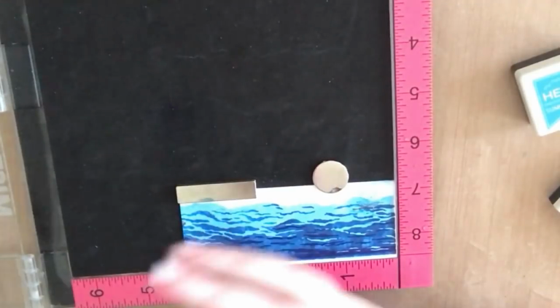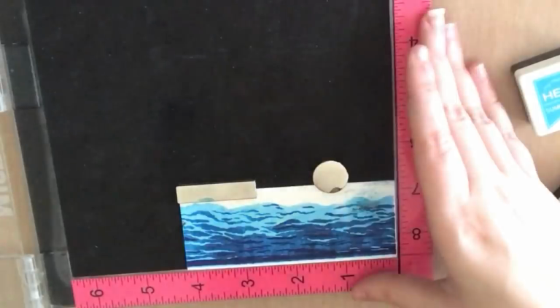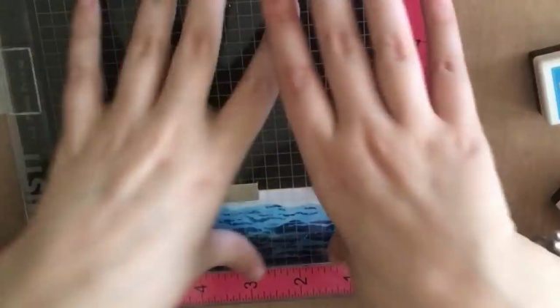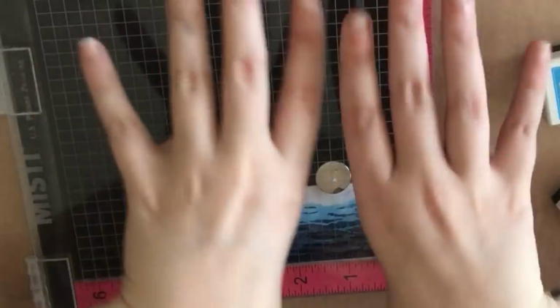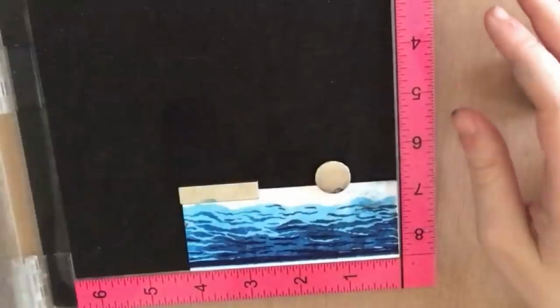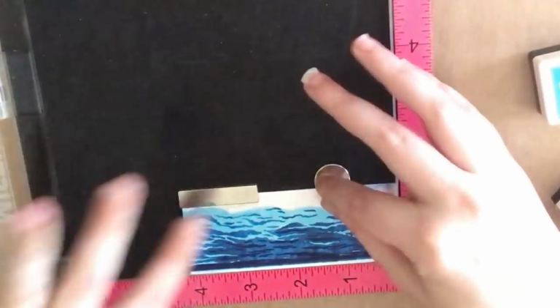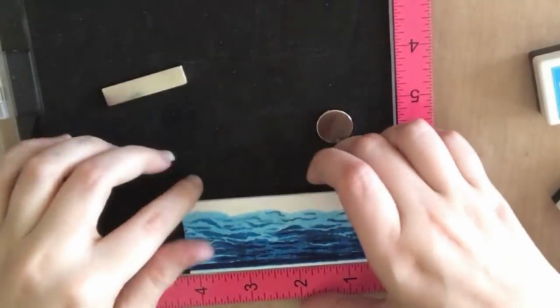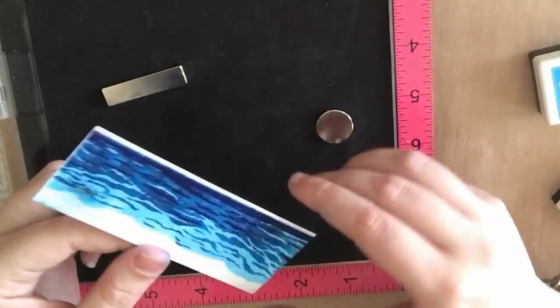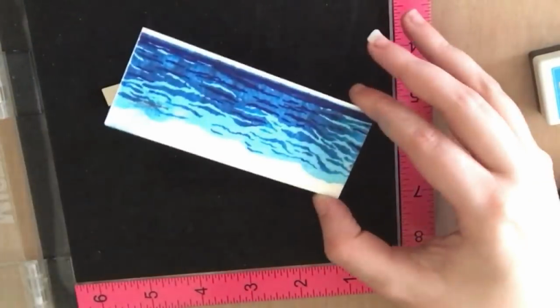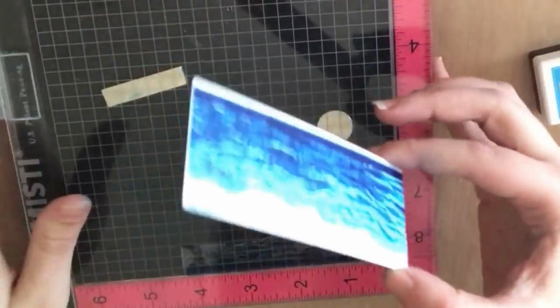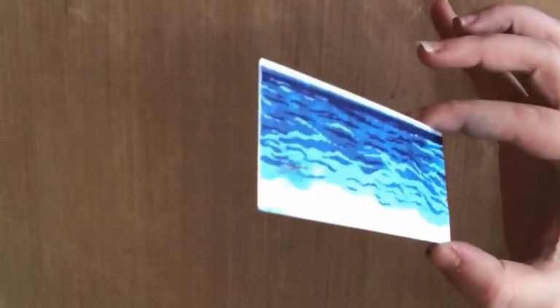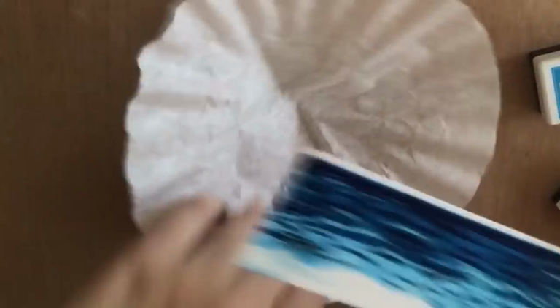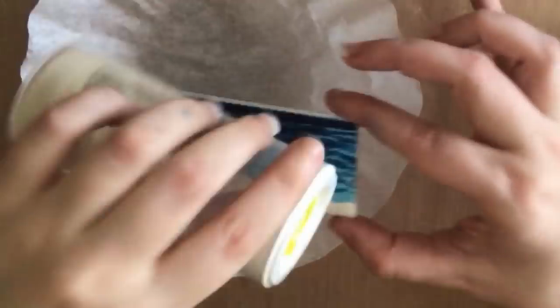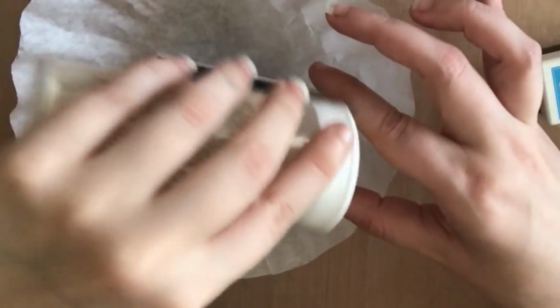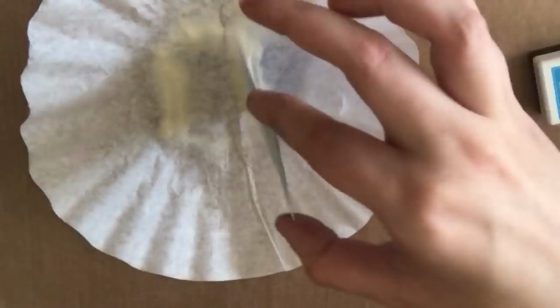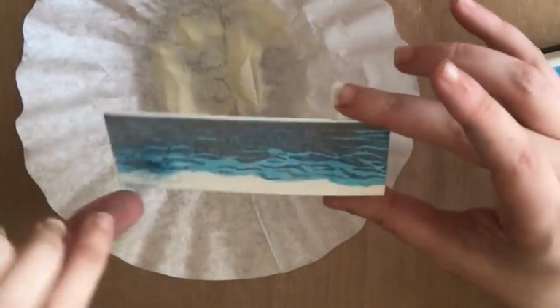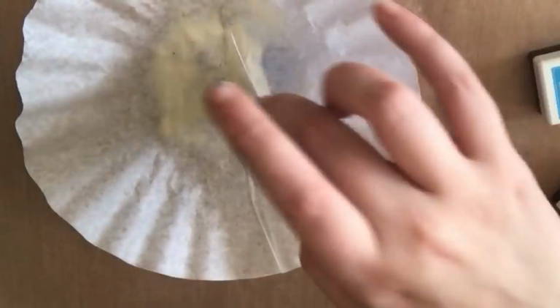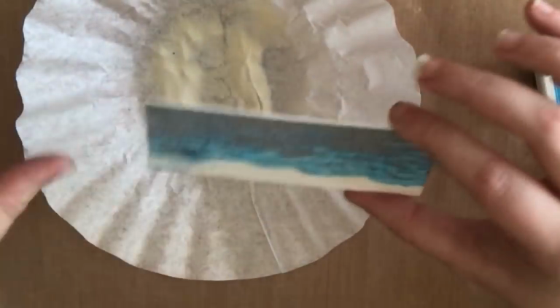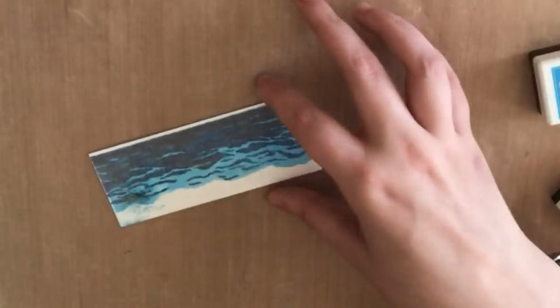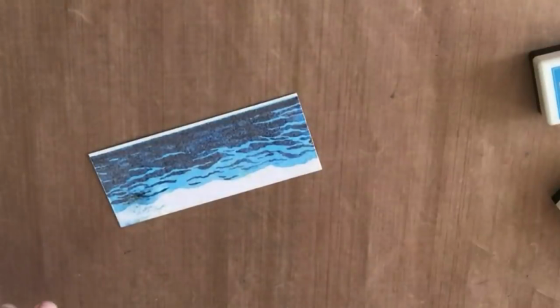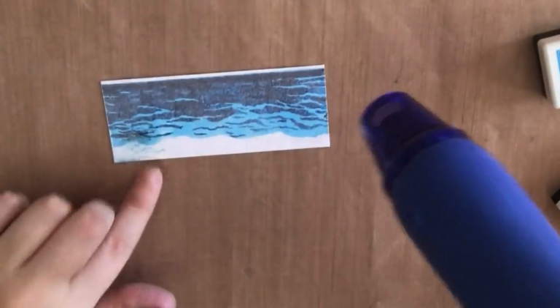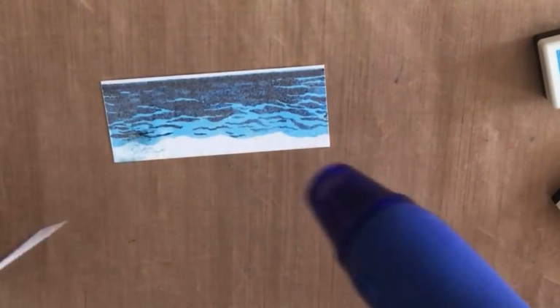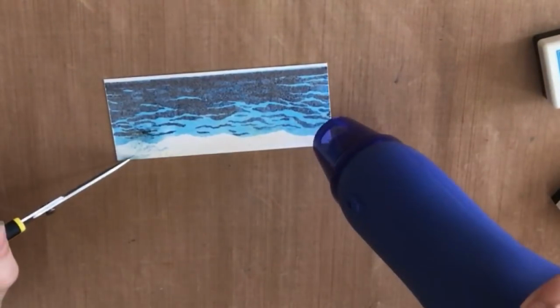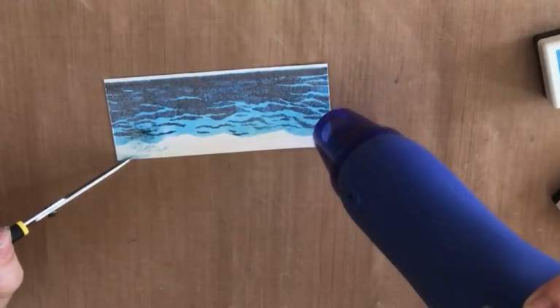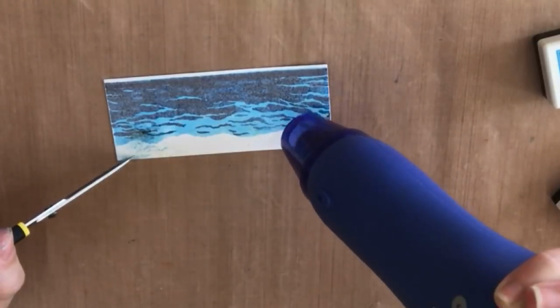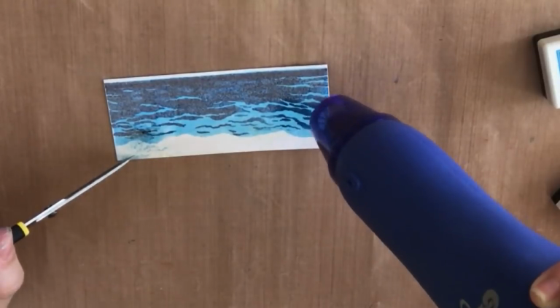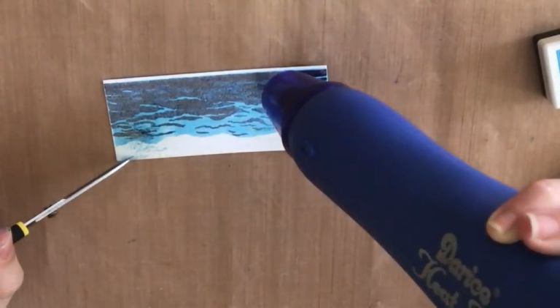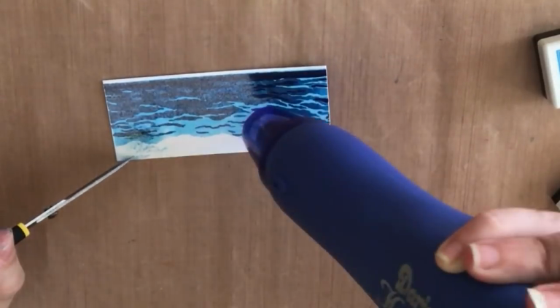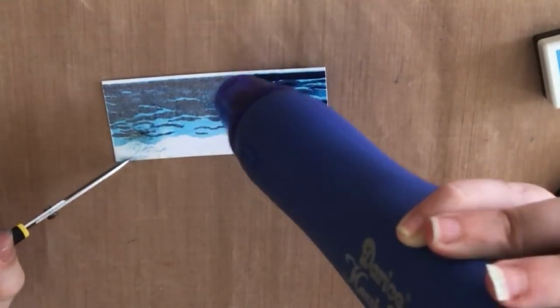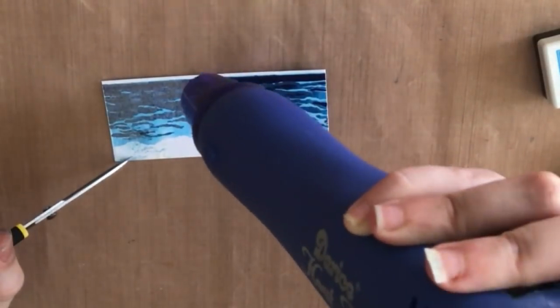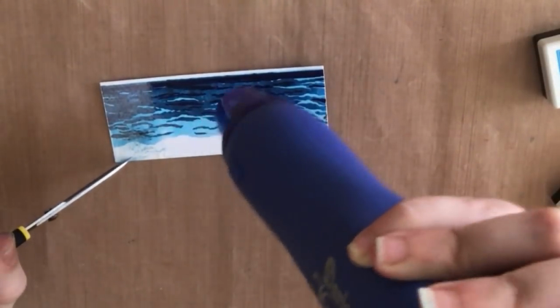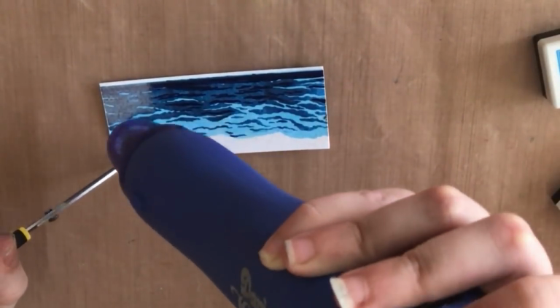I didn't show all of the stamping because you've seen it in parts one and two. I'm going to sprinkle some clear embossing powder over my ocean and then heat set it — that's going to make it look shiny.